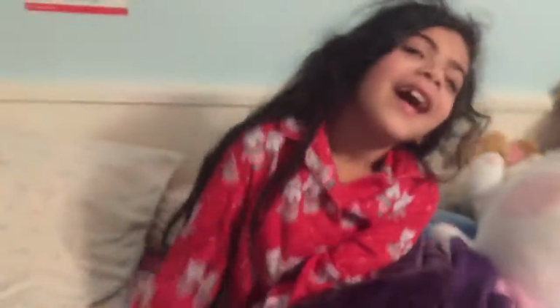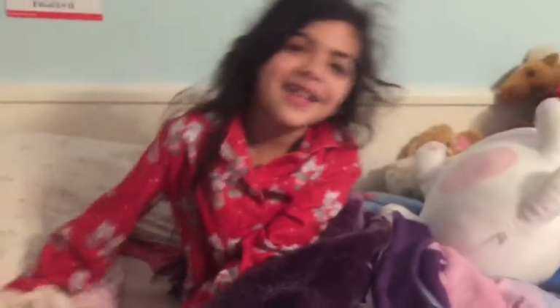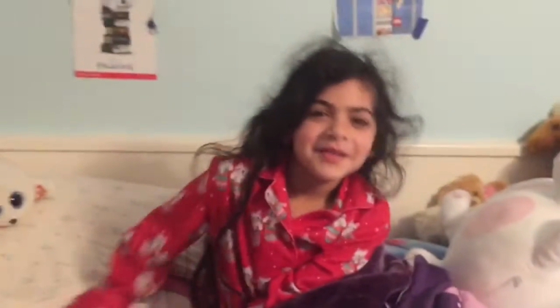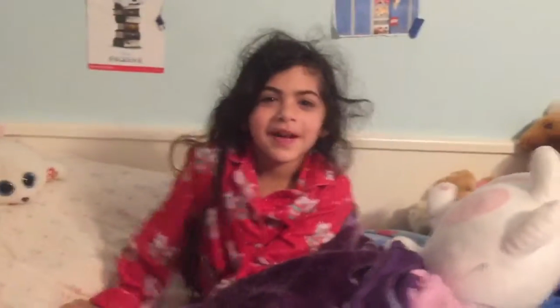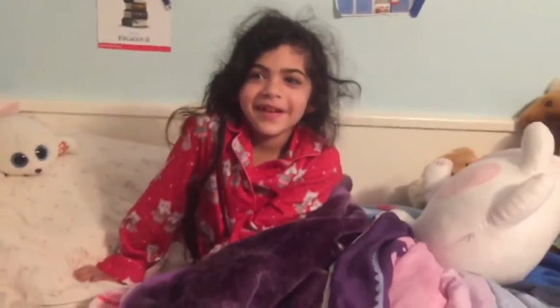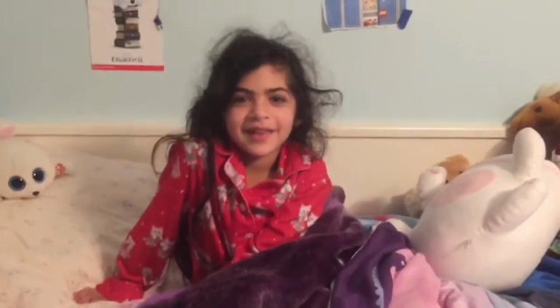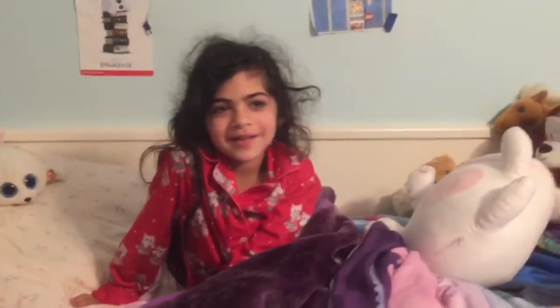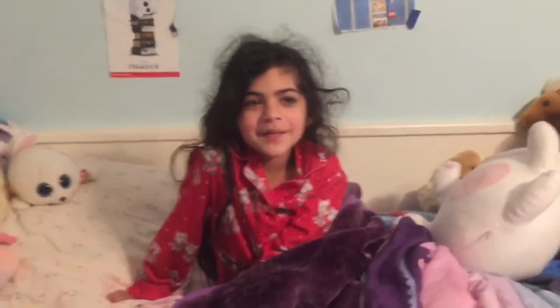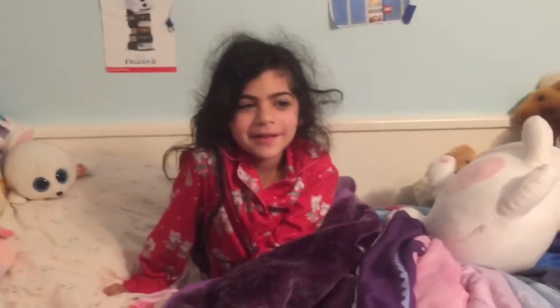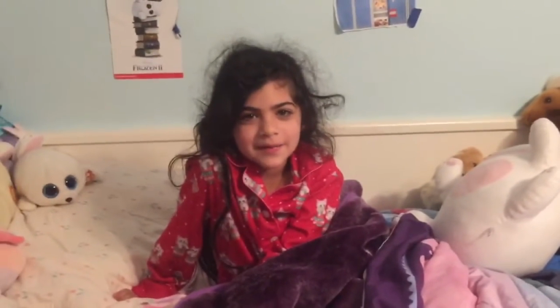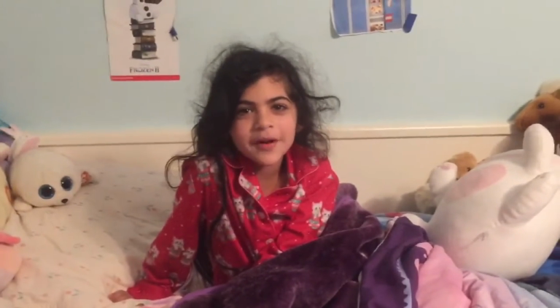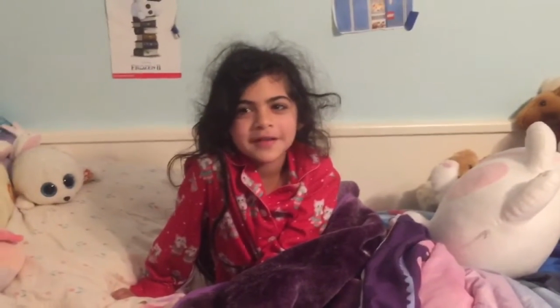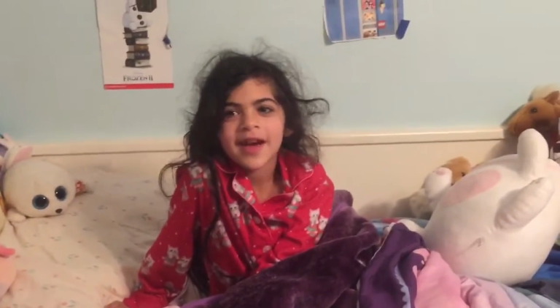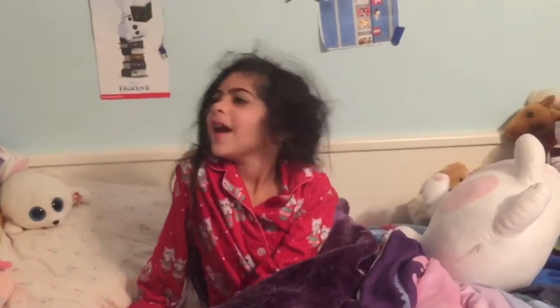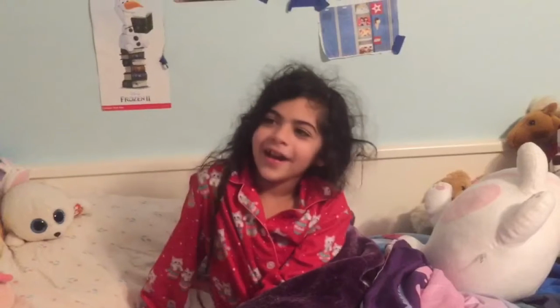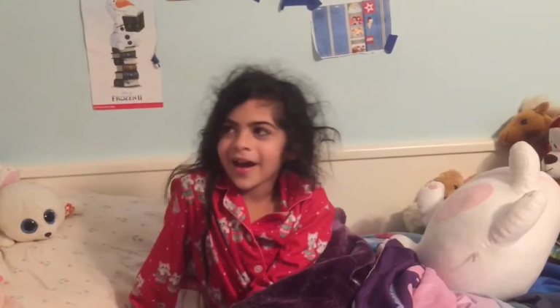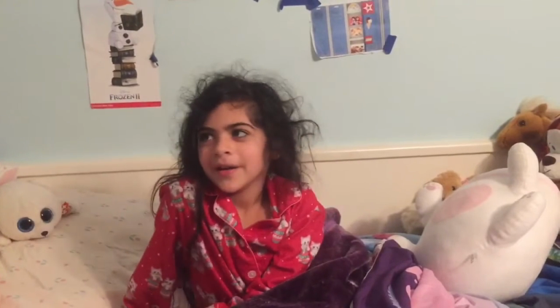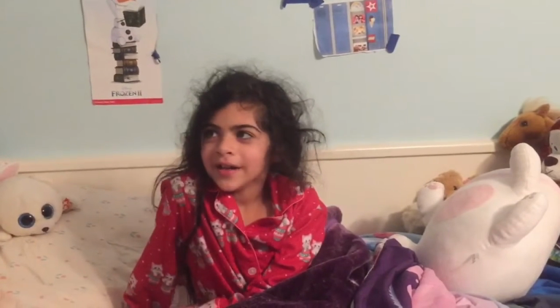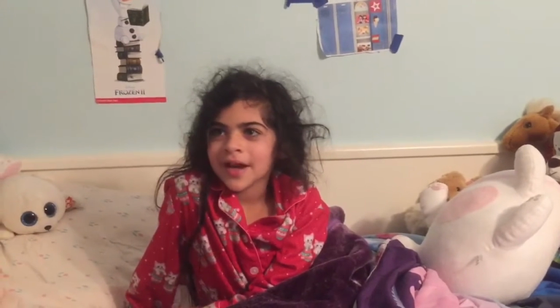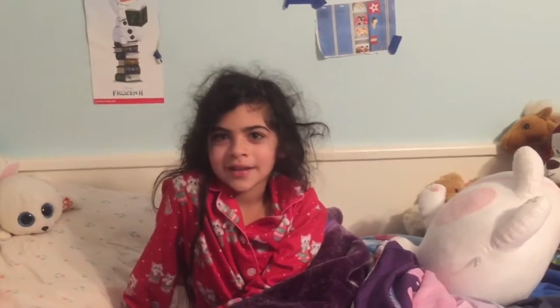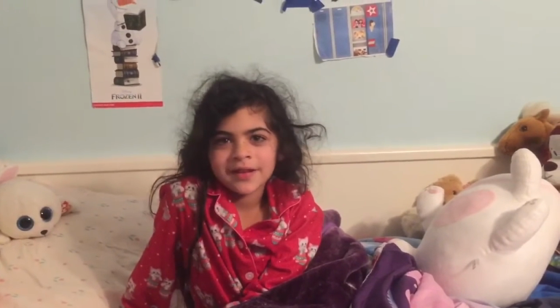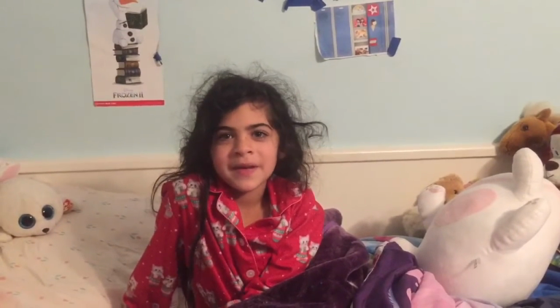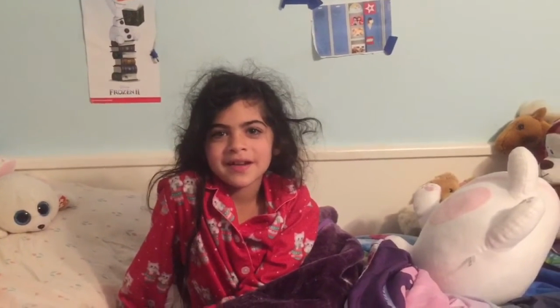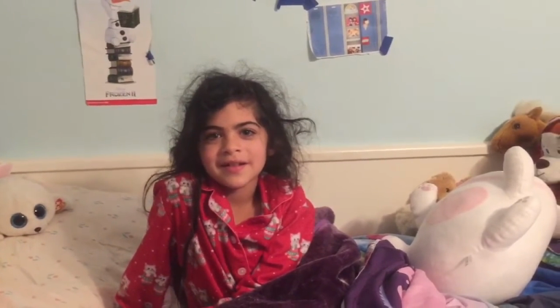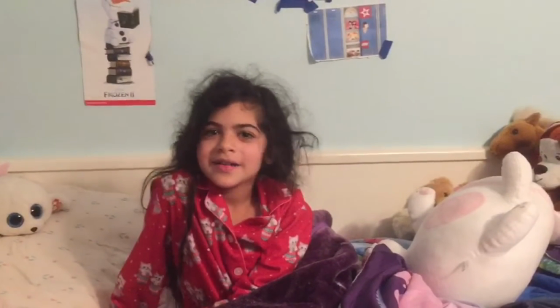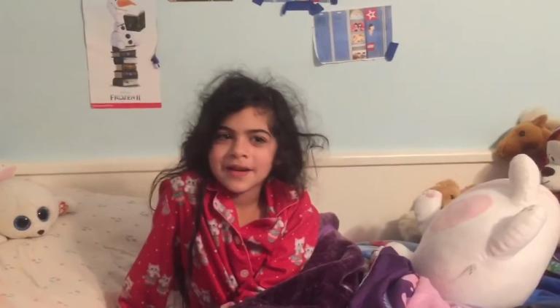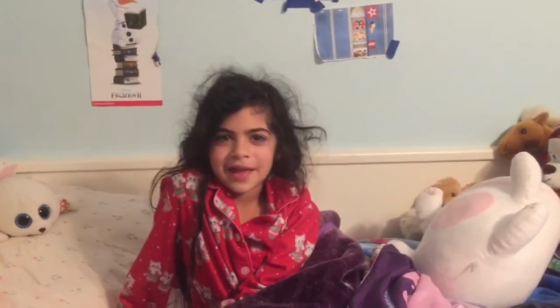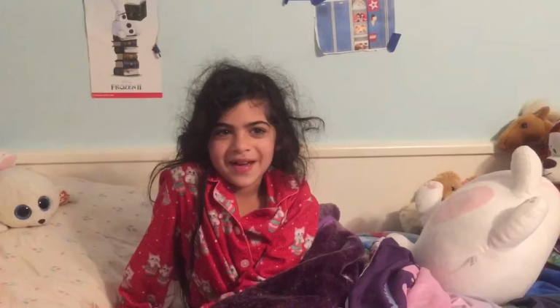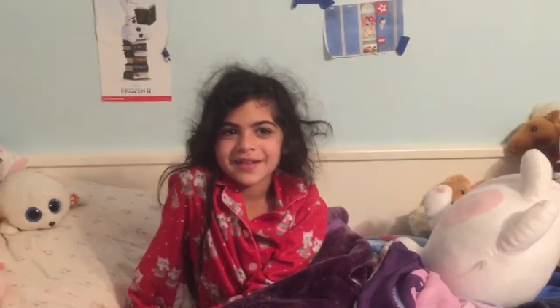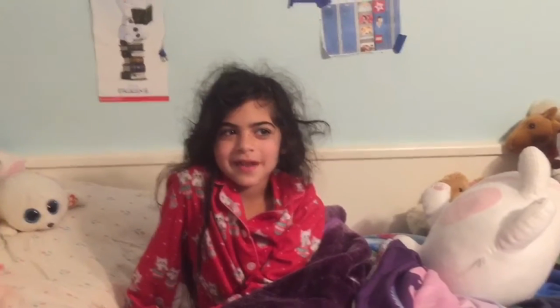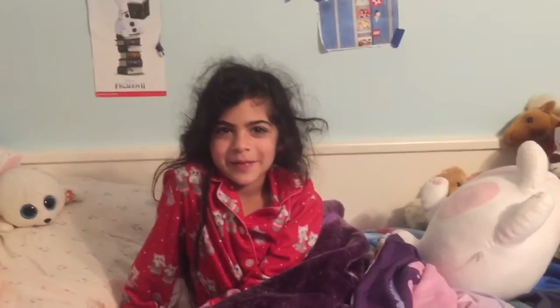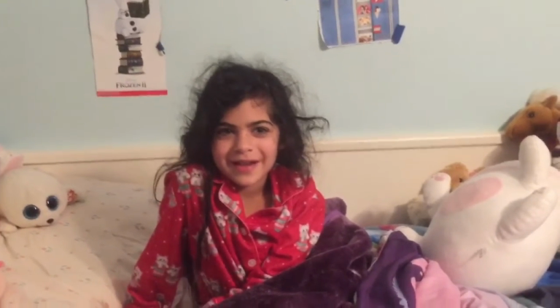Hi guys, welcome back to Pine Factory Mat. Today I'll be showing you guys my morning routine. If you guys like this video, make sure to press that like button and subscribe to my channel.